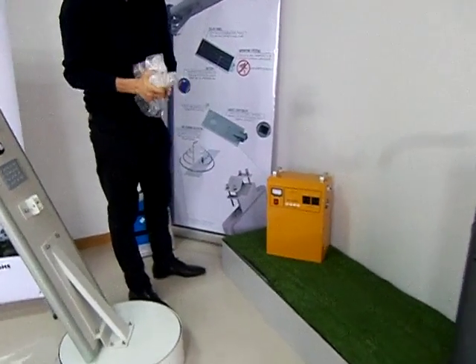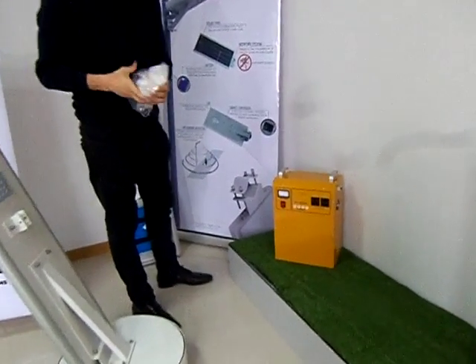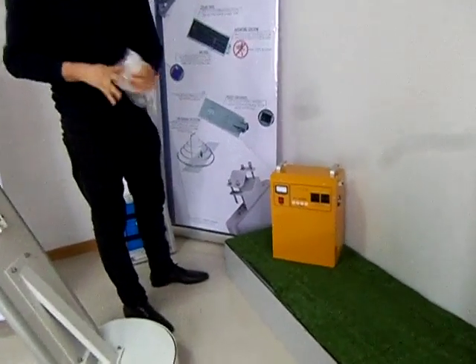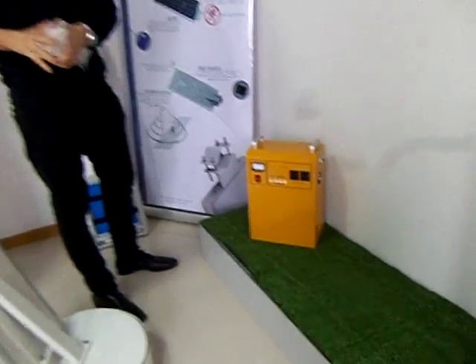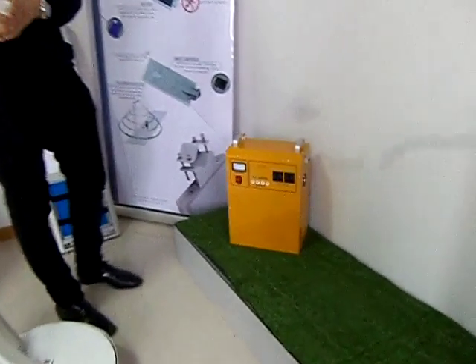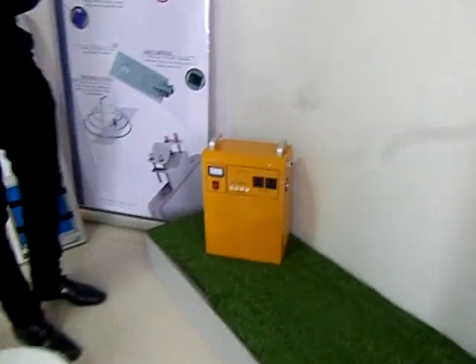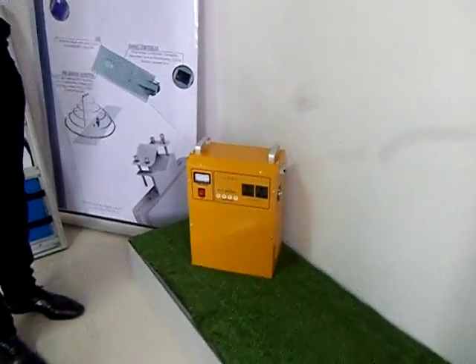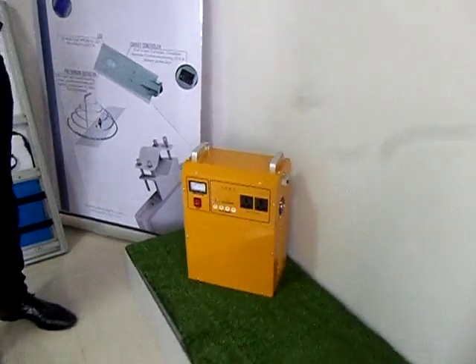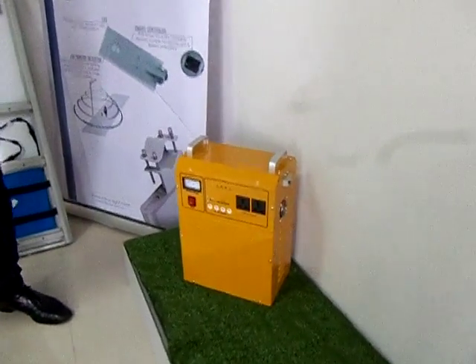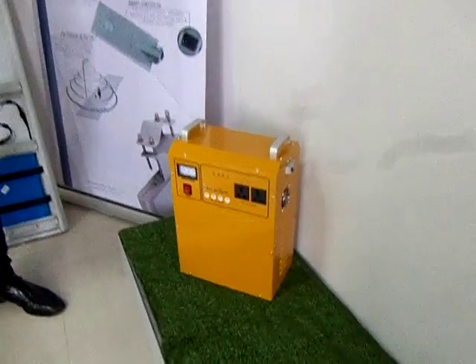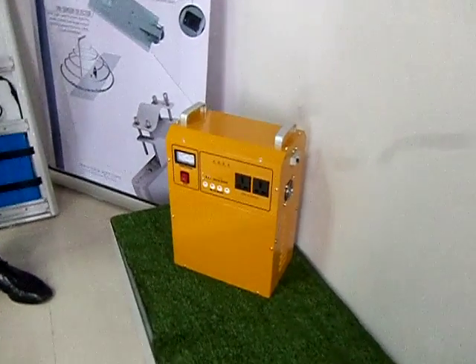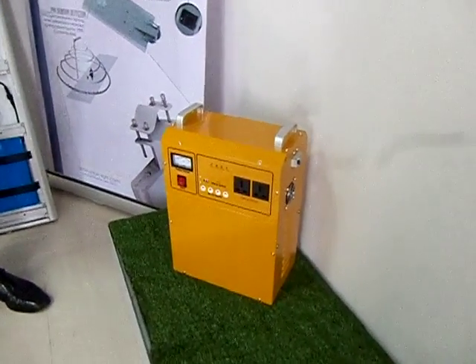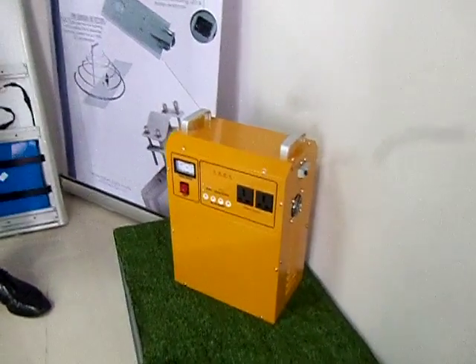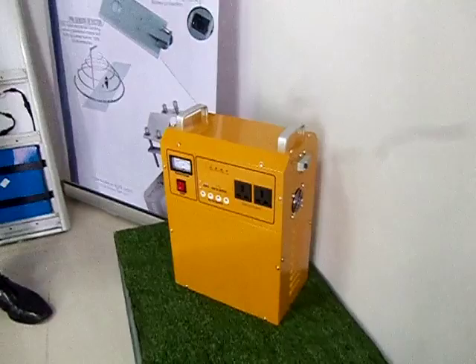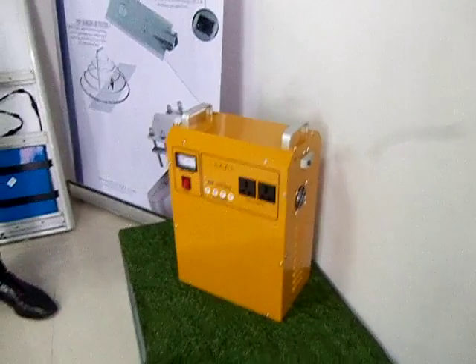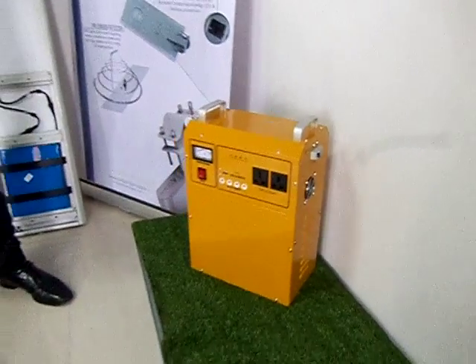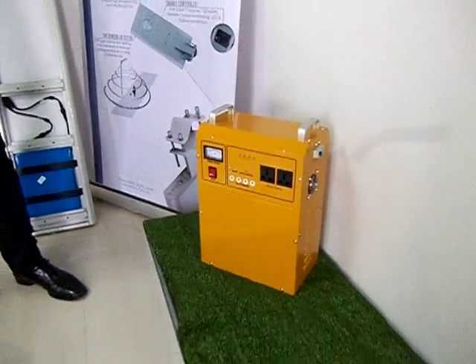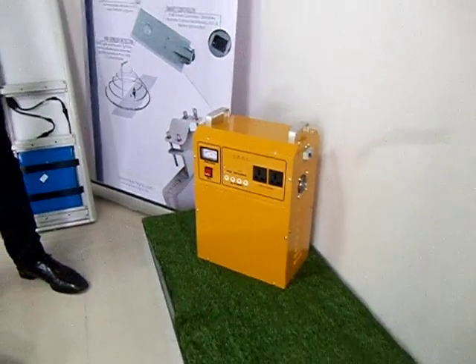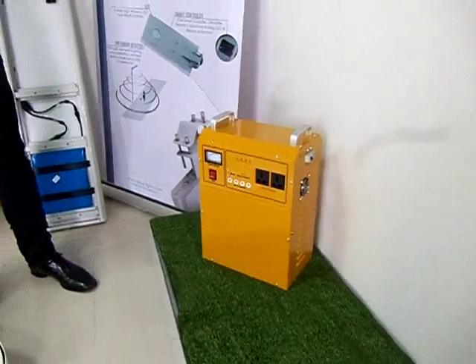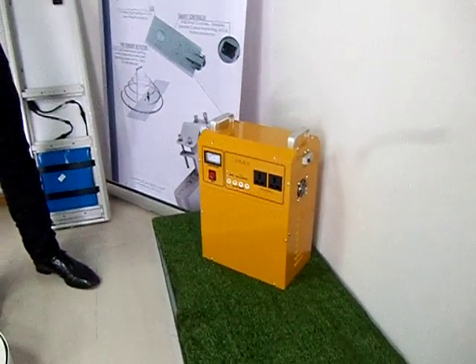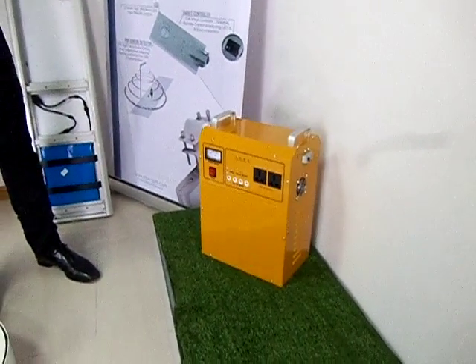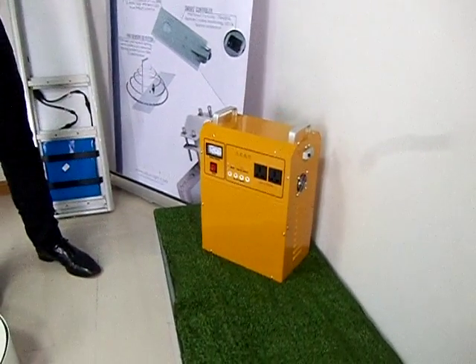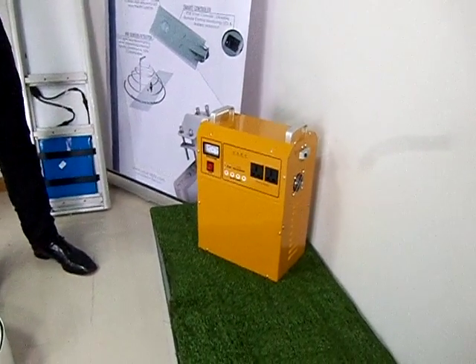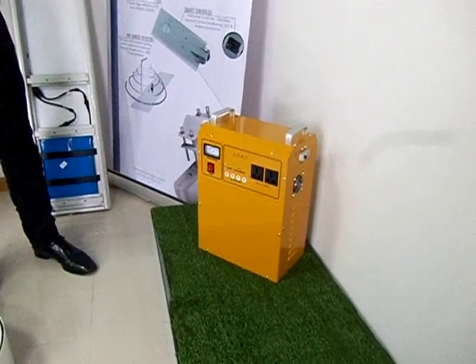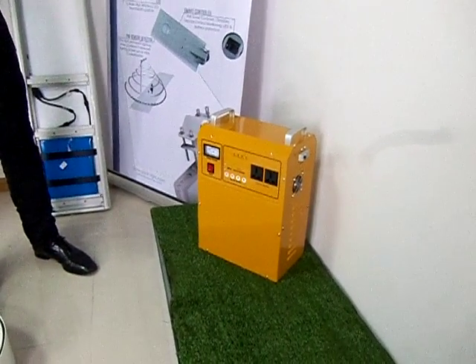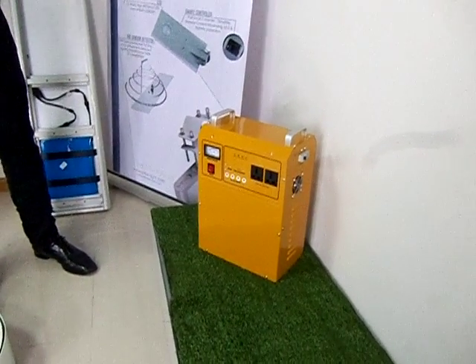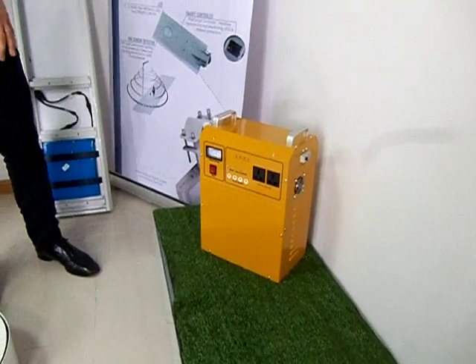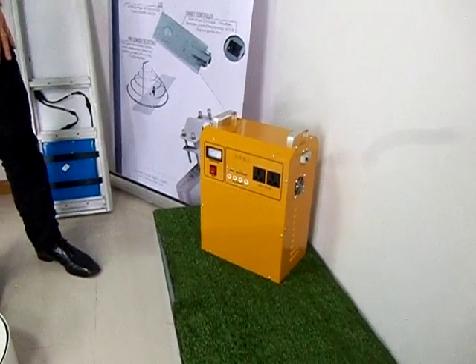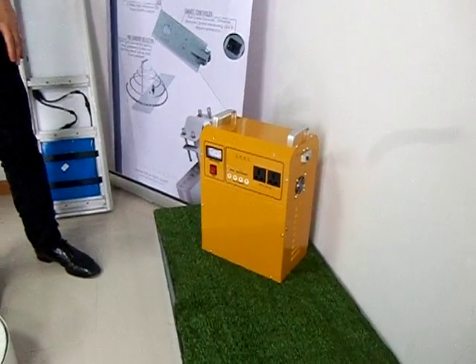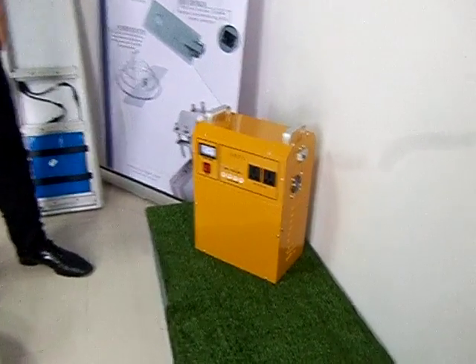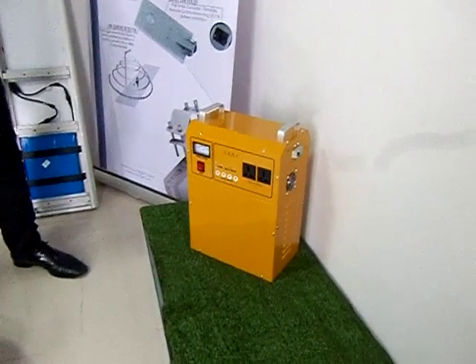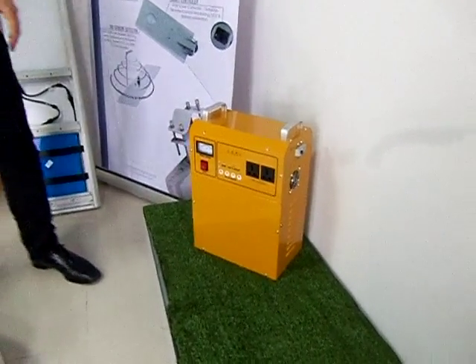Can you talk to us about, for example, solutions for power storage or batteries? What's this? What do we have here?